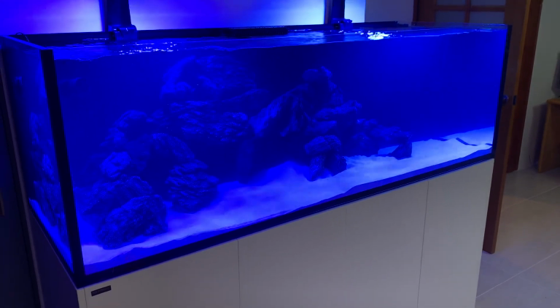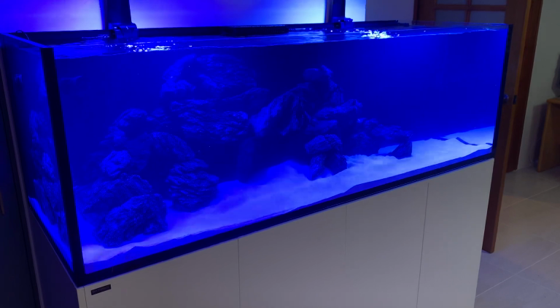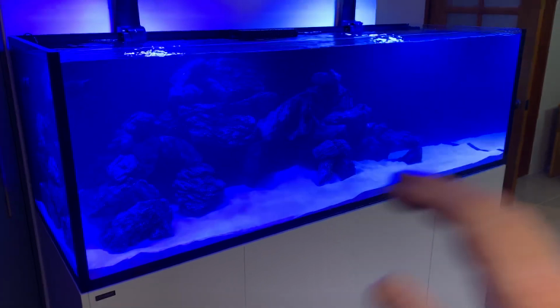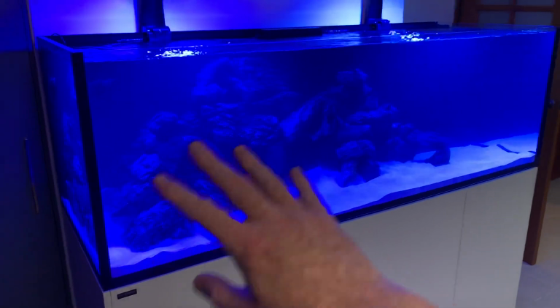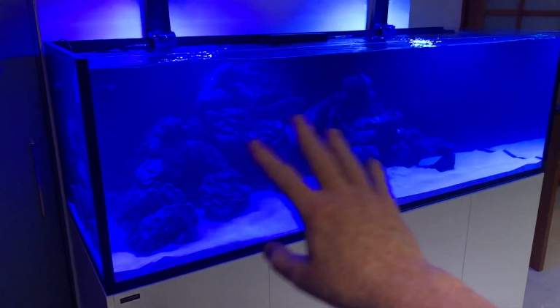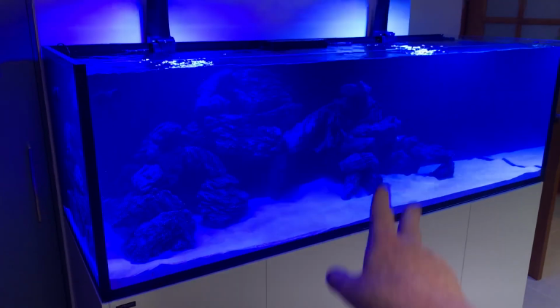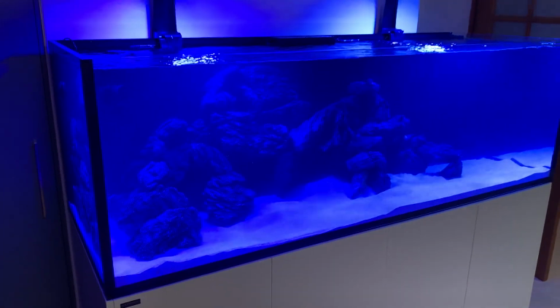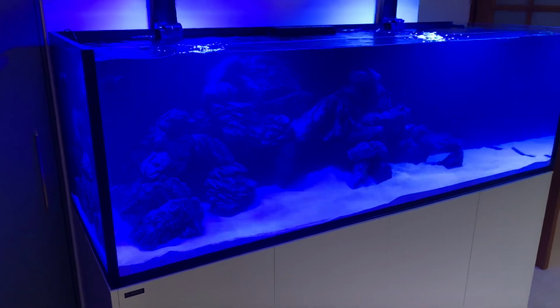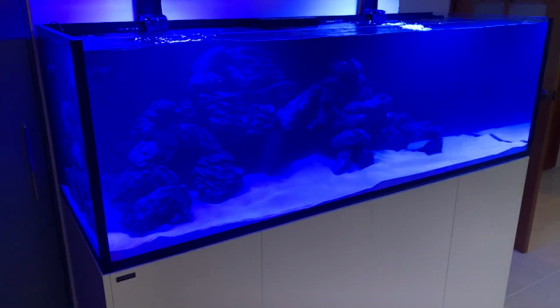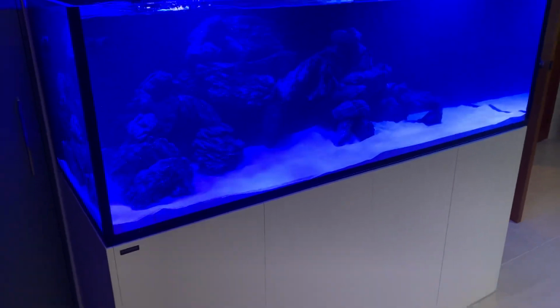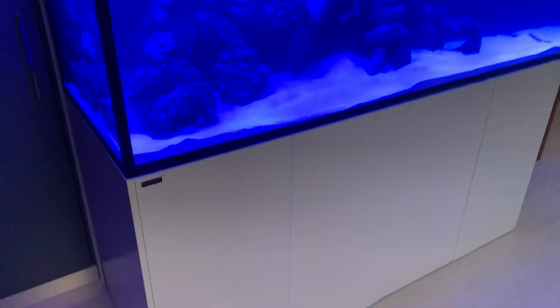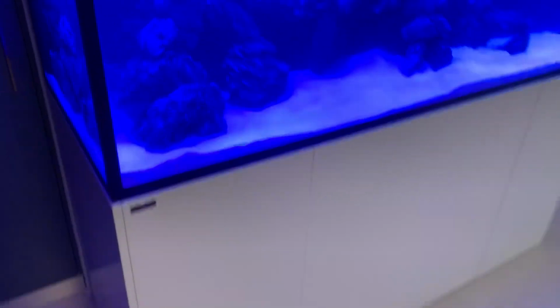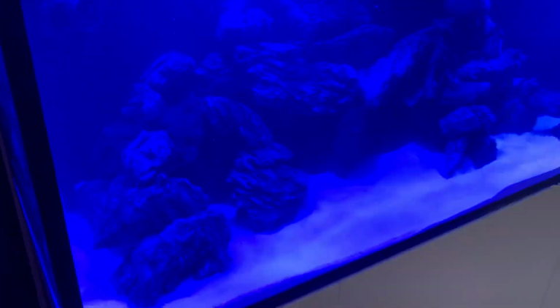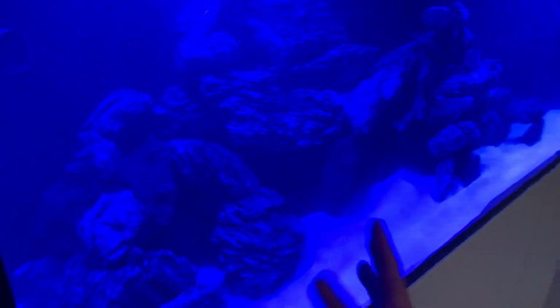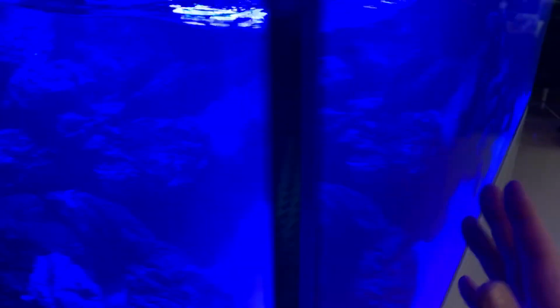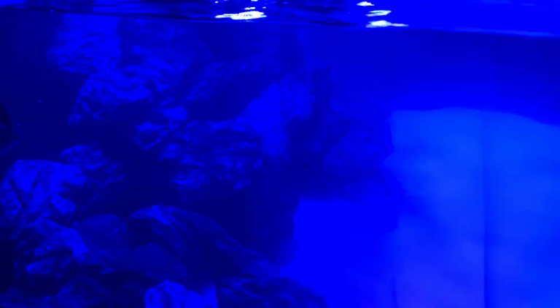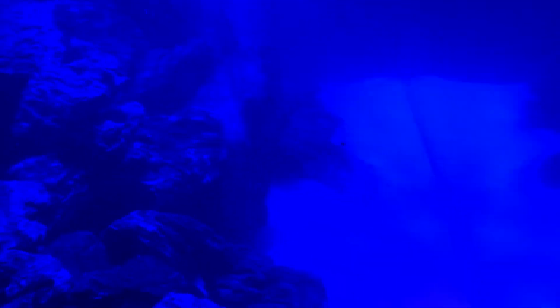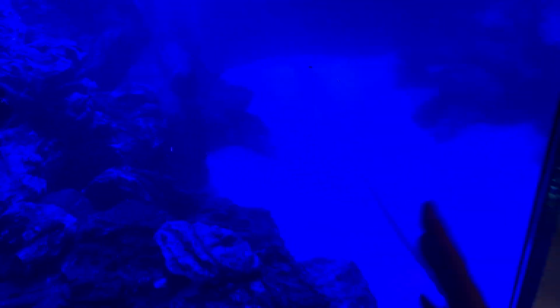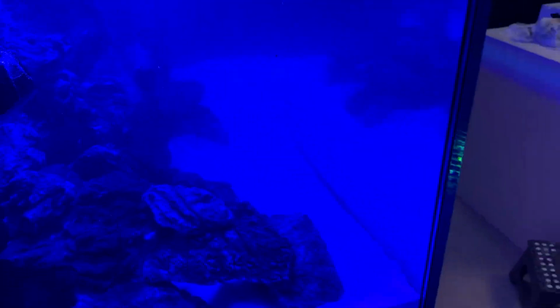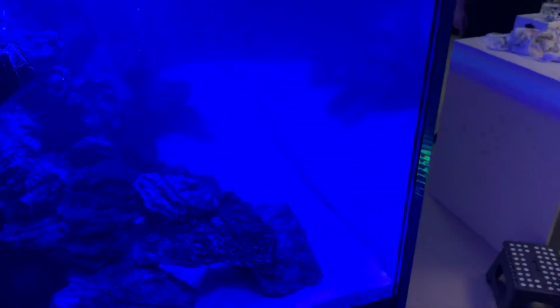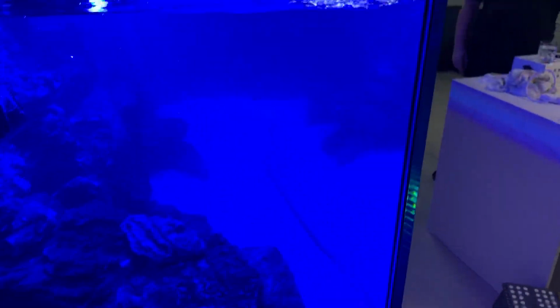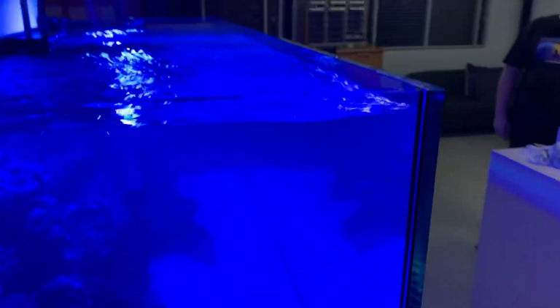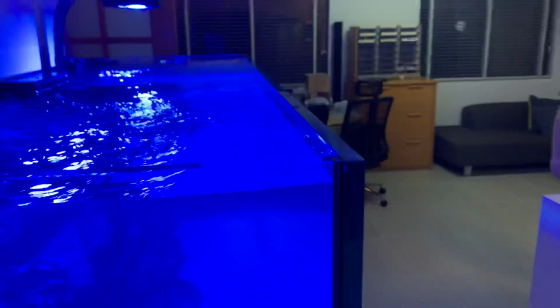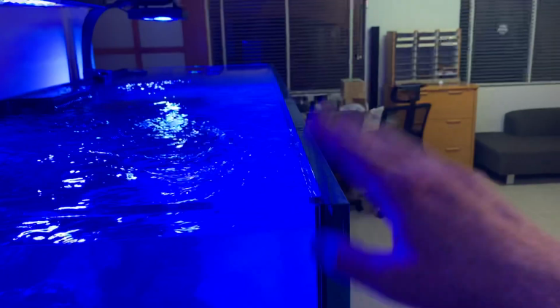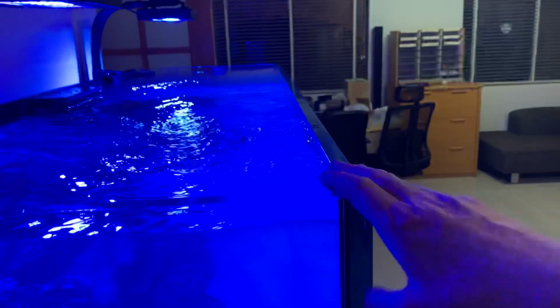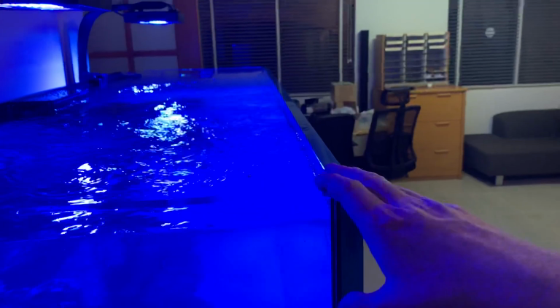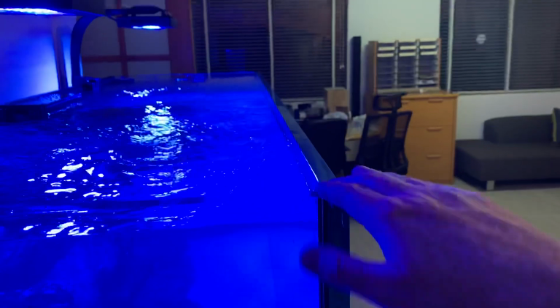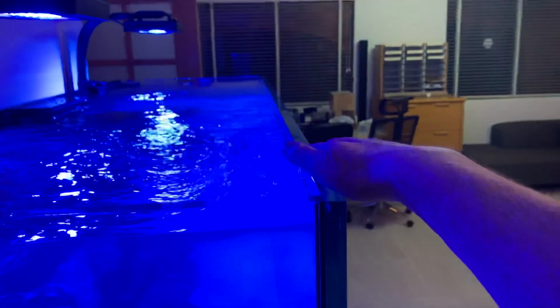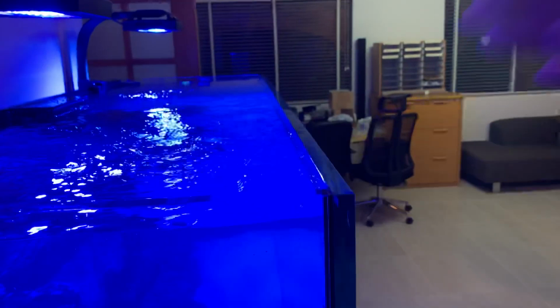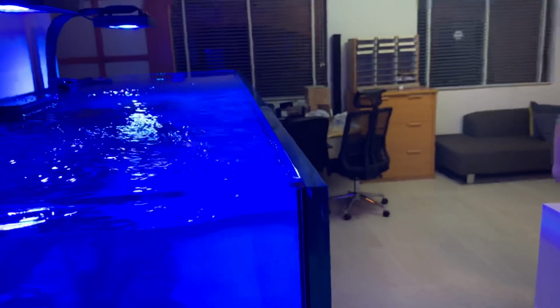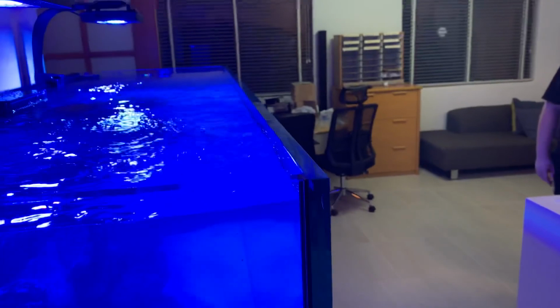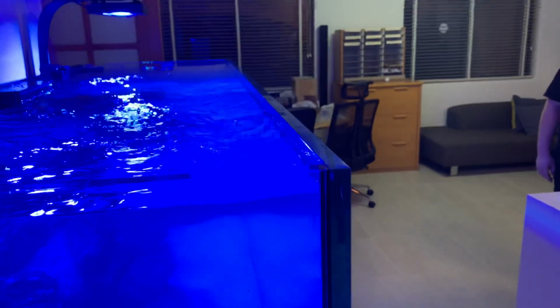Don't be afraid to use the back wall, but just don't have the rocks anywhere near the front glass. And definitely don't ever rest rocks here.